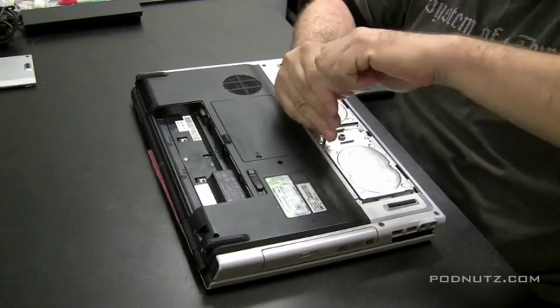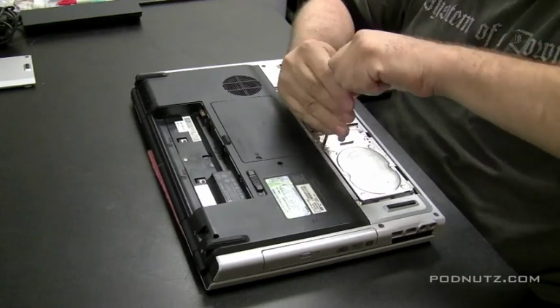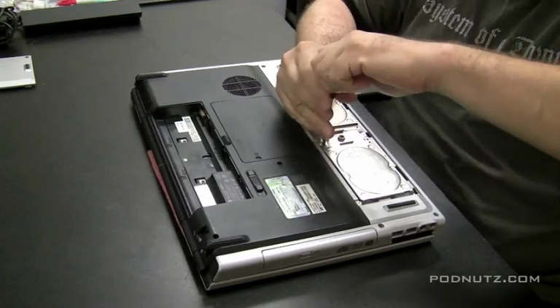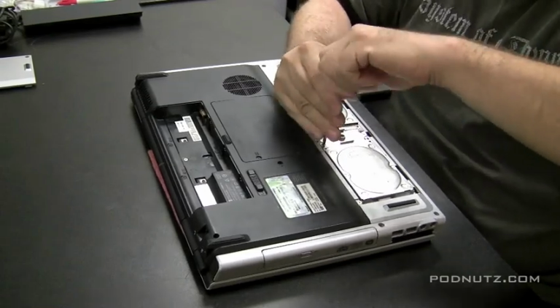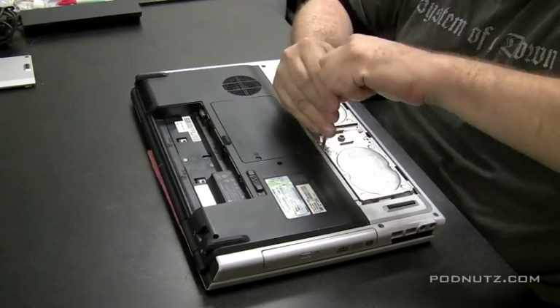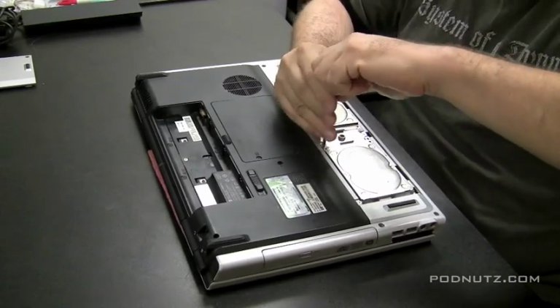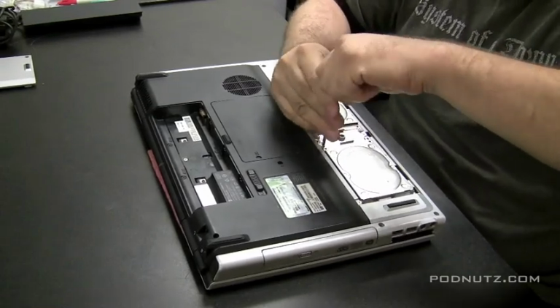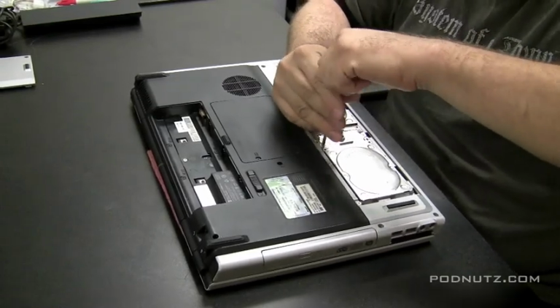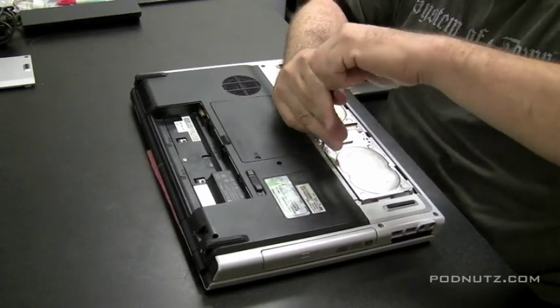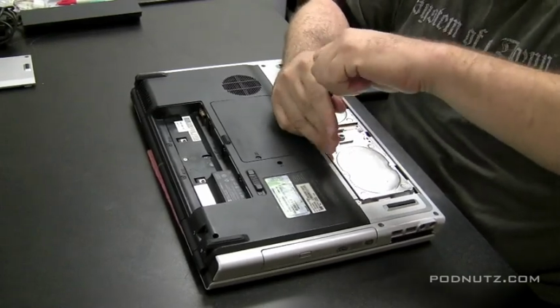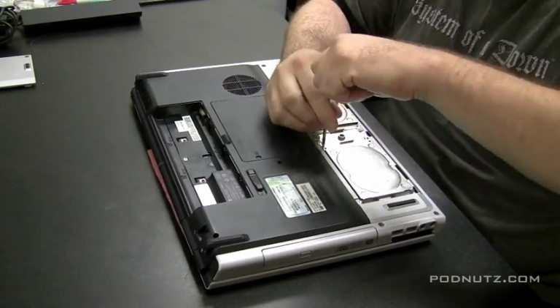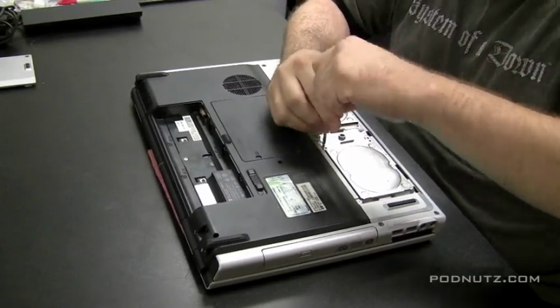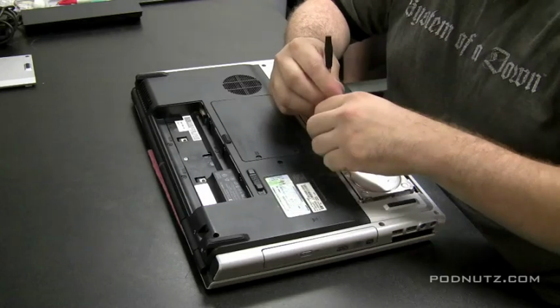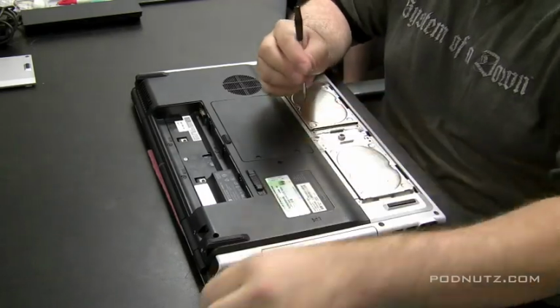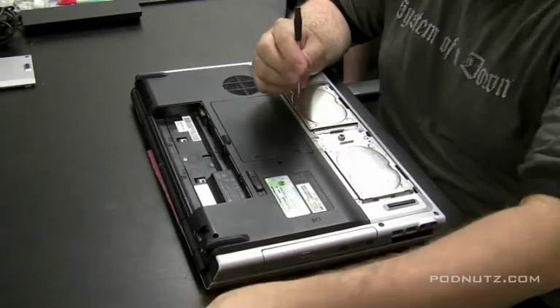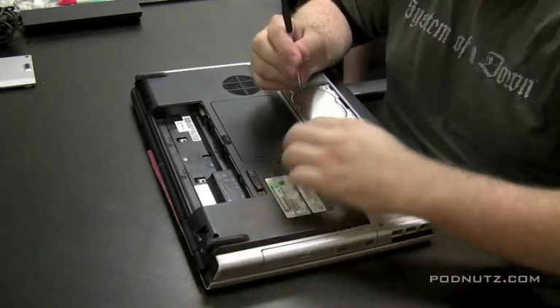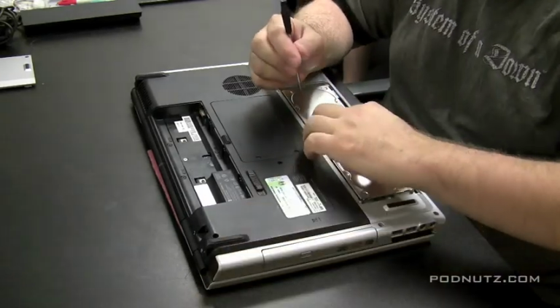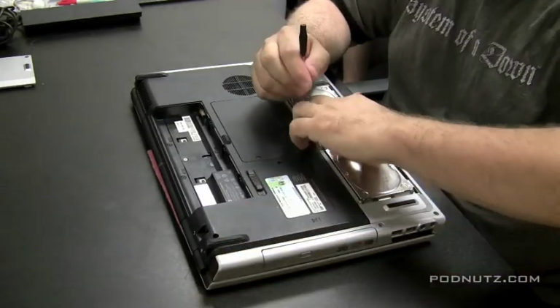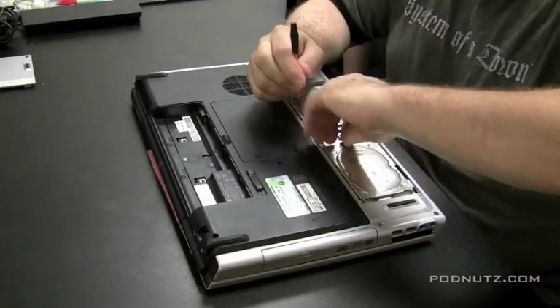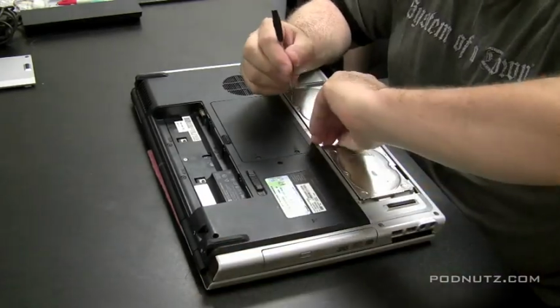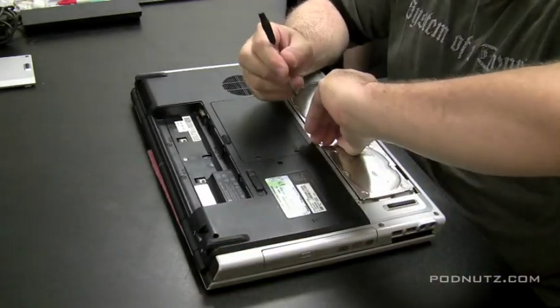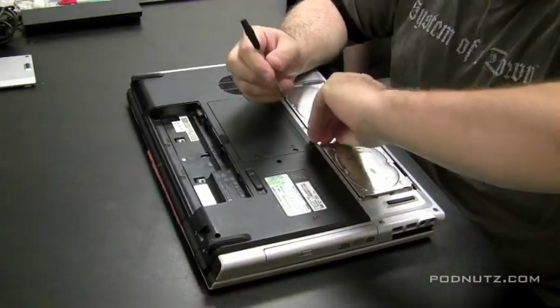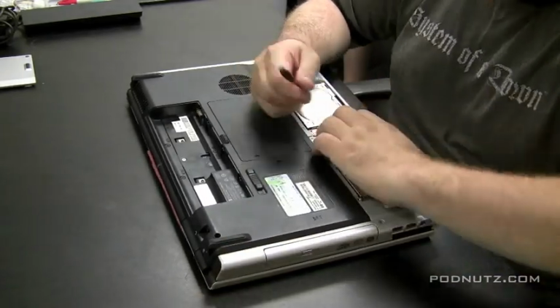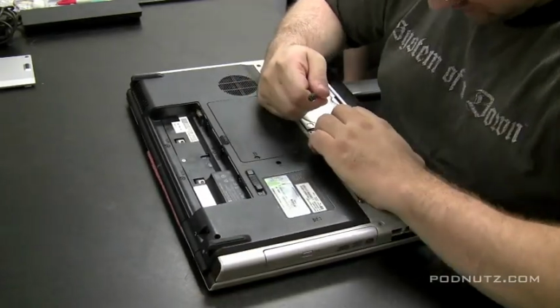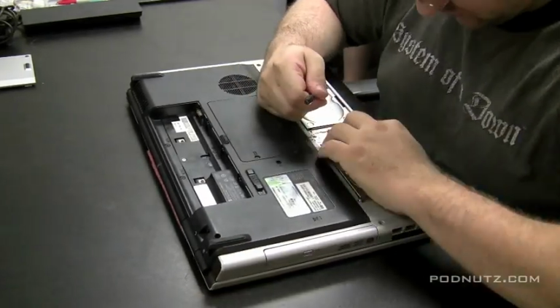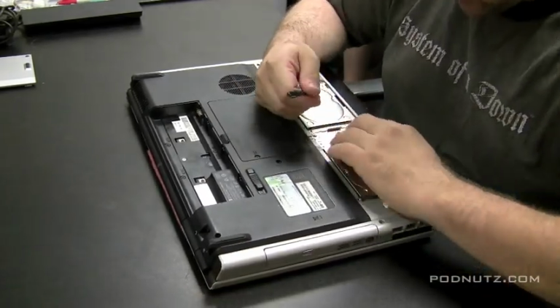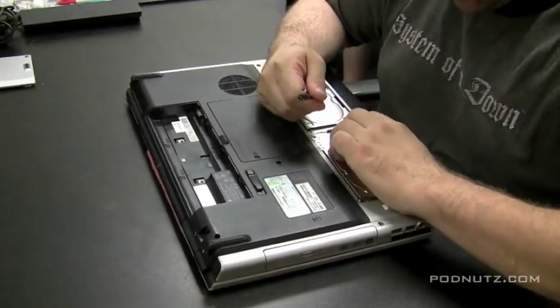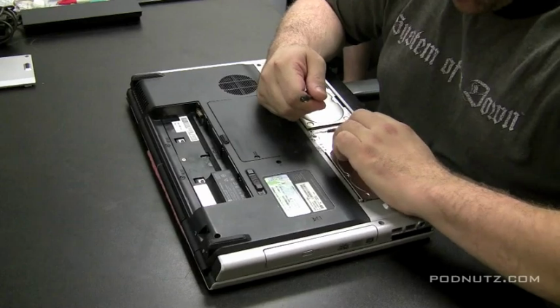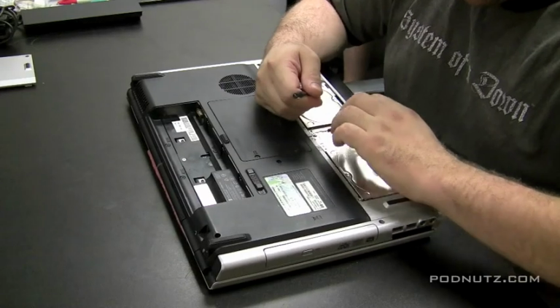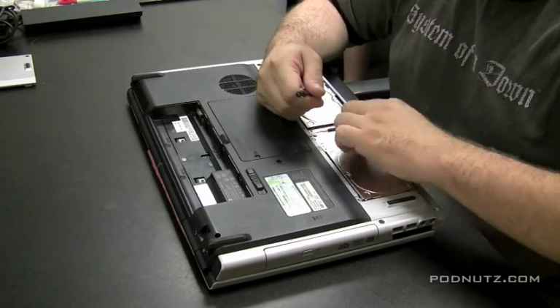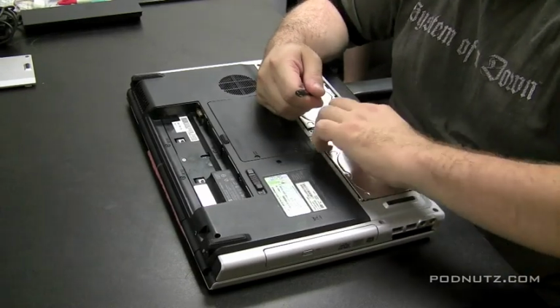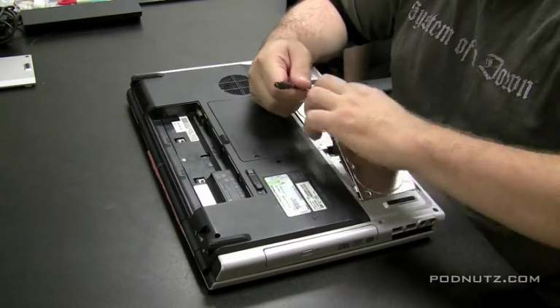If there's any liquid that's spilled in the computer, I never turn it on. I pull the battery out immediately. I don't hook up the AC adapter. I don't even test it. I just take it apart and inspect the motherboard as first priority.